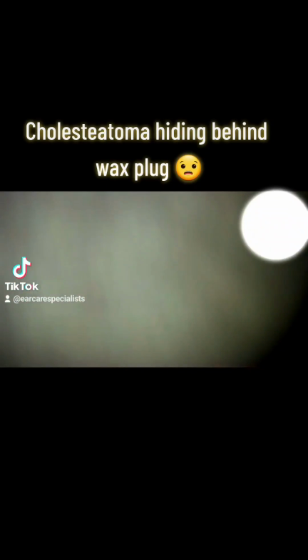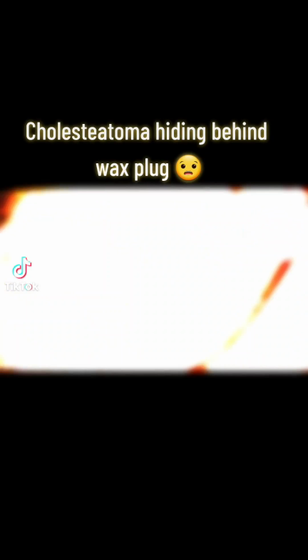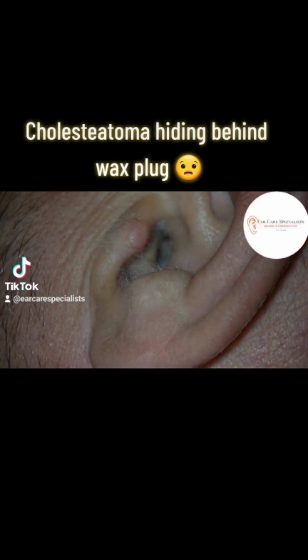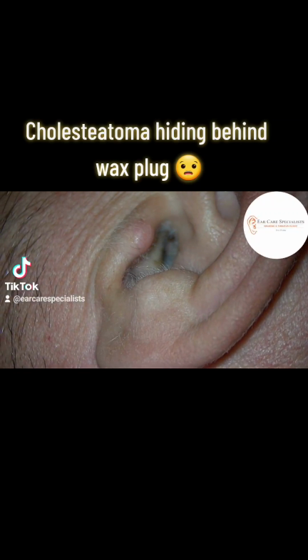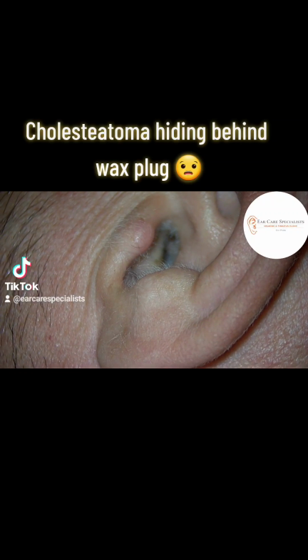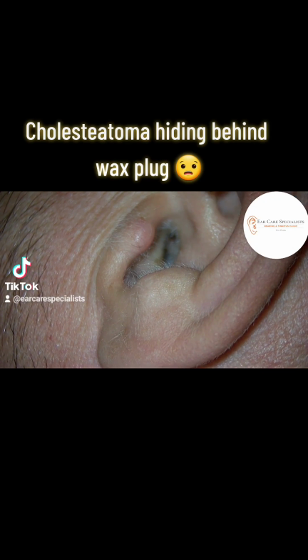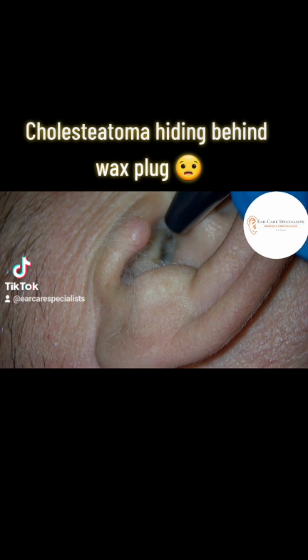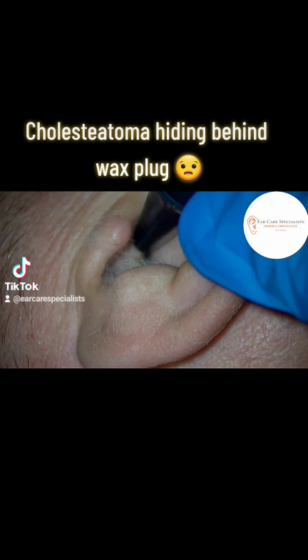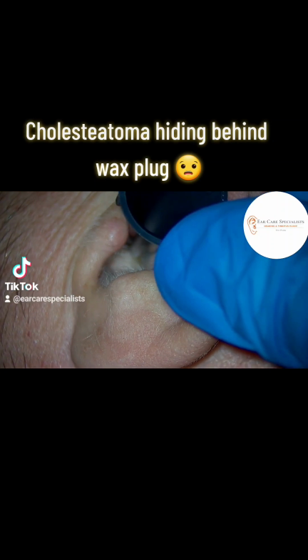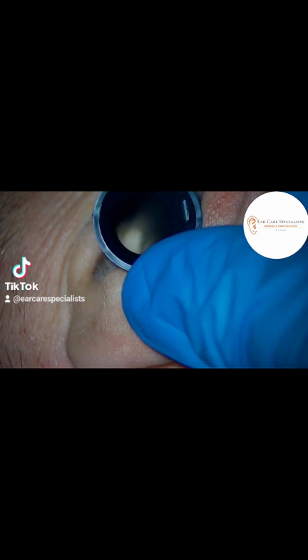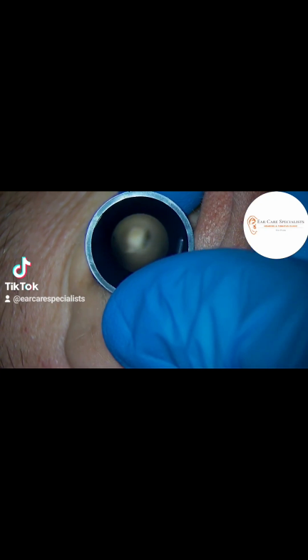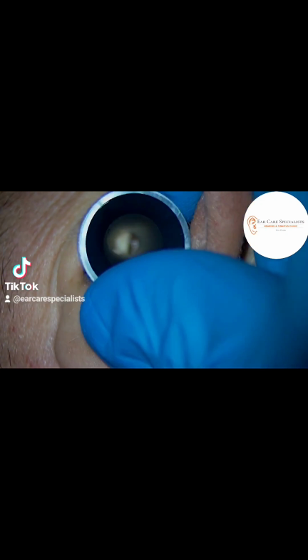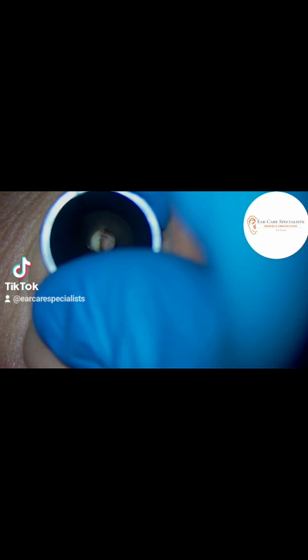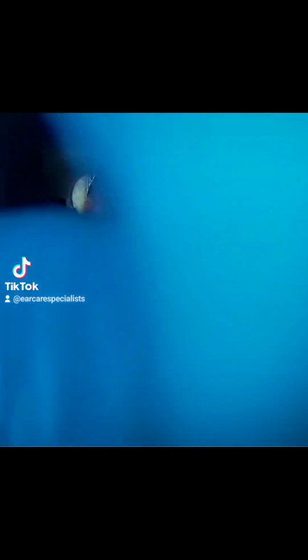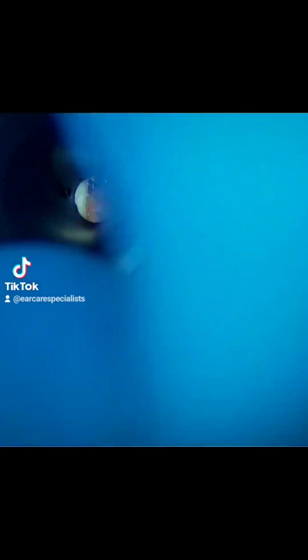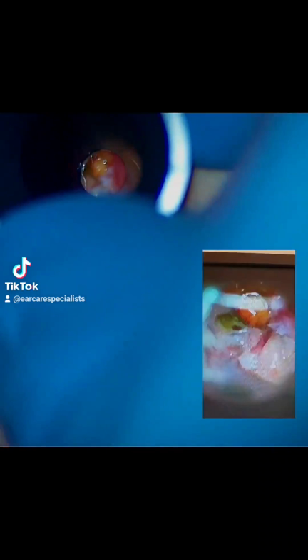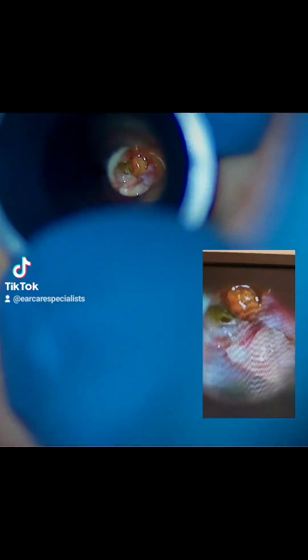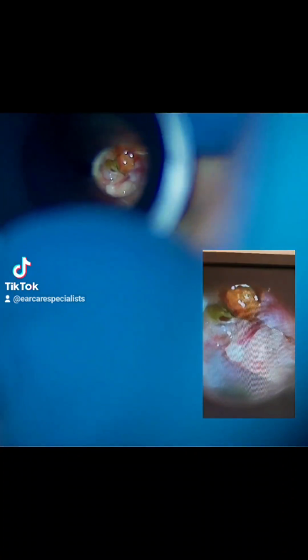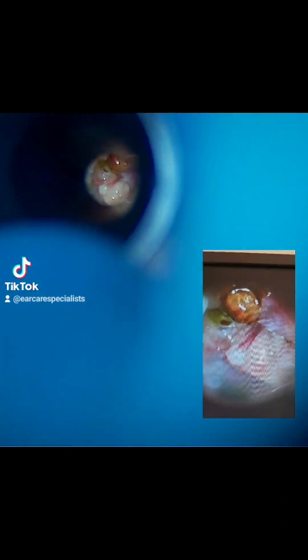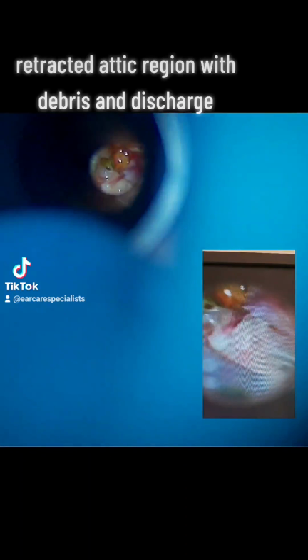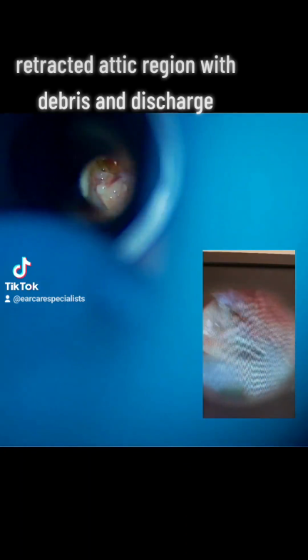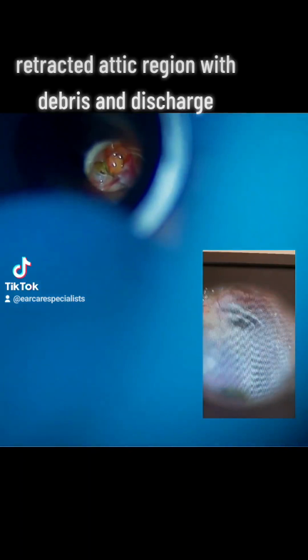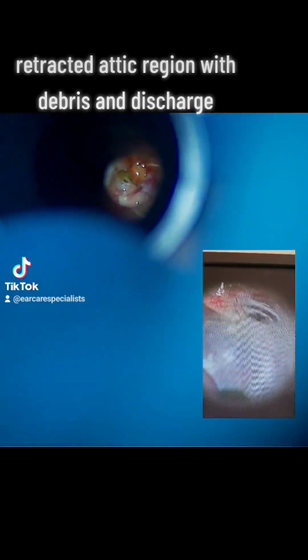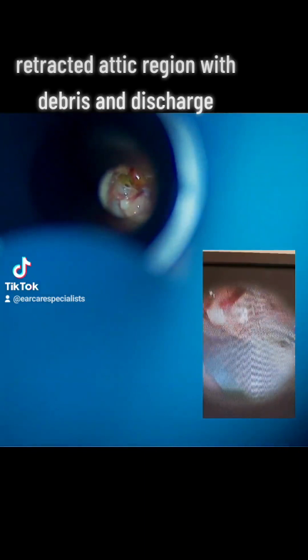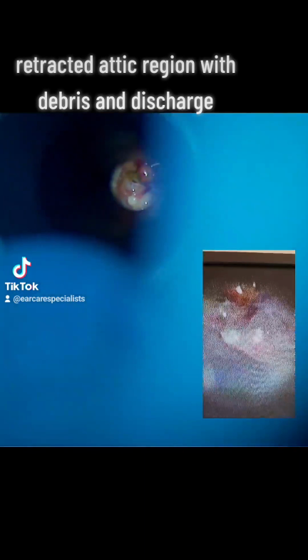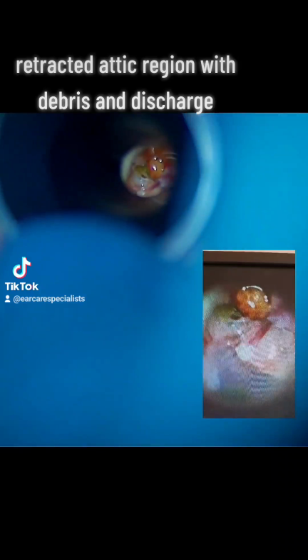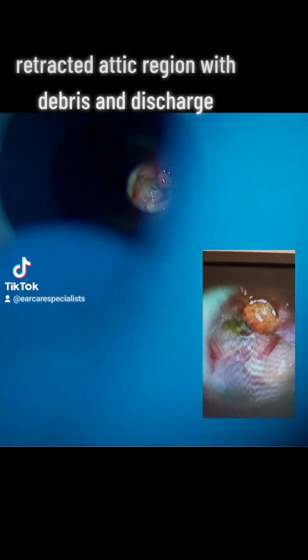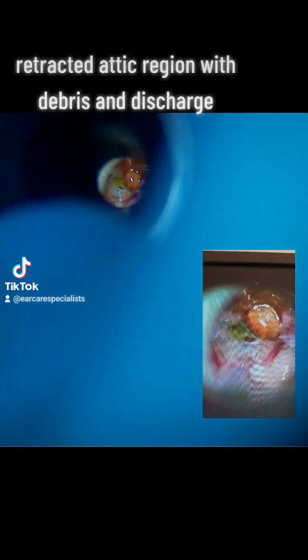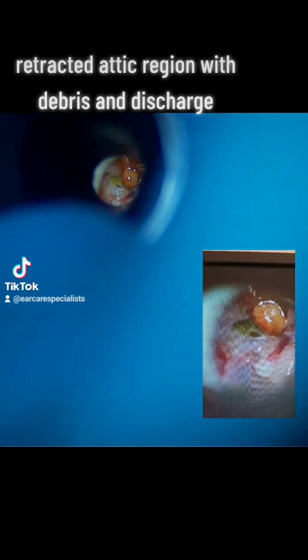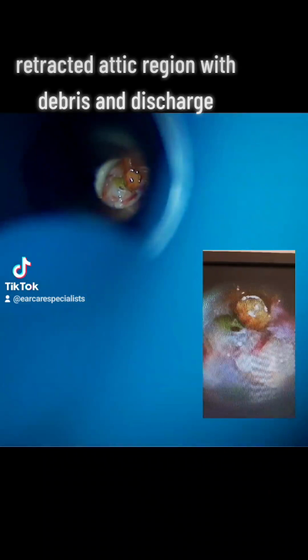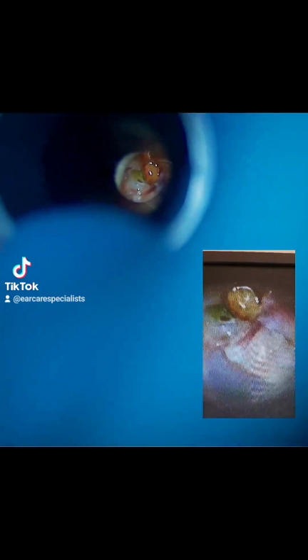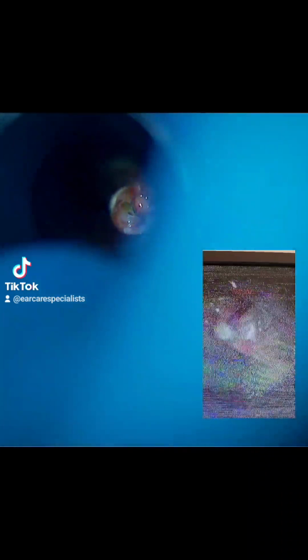once the wax comes out and we have a good look at their eardrum, we can see that there is a retraction pocket where the eardrum is sucked inwards and there's debris and discharge collecting in that space. So this is what we term a cholesteatoma.